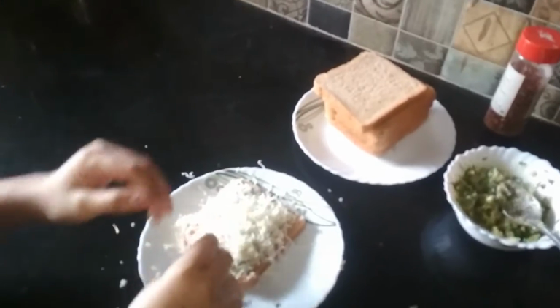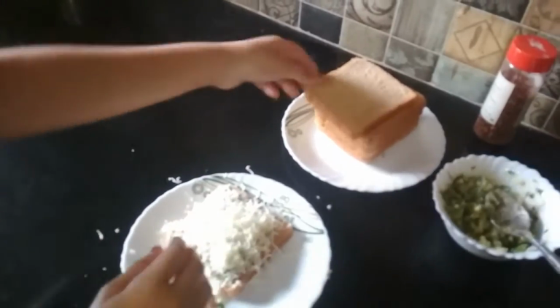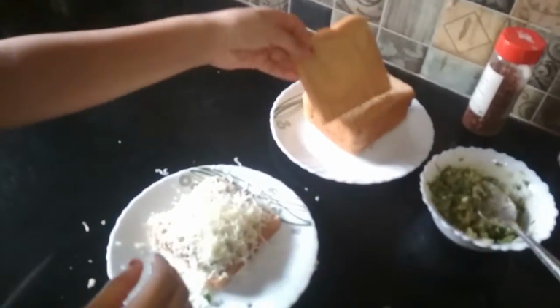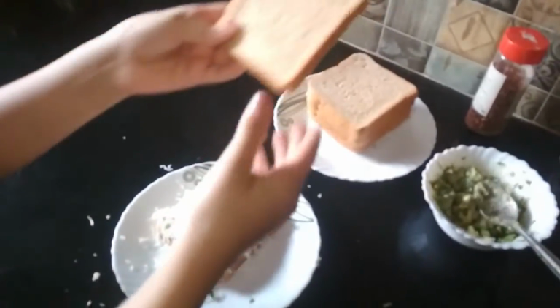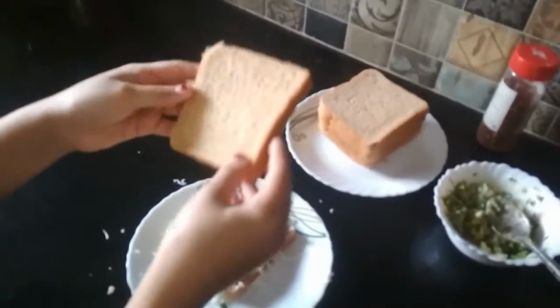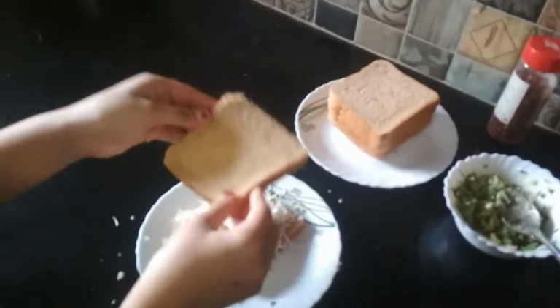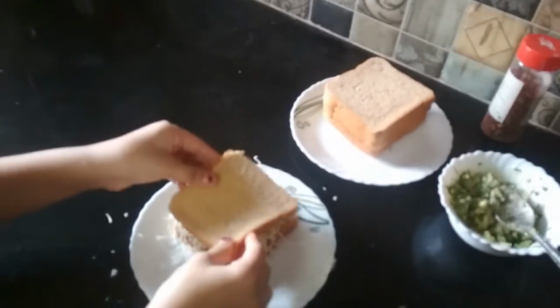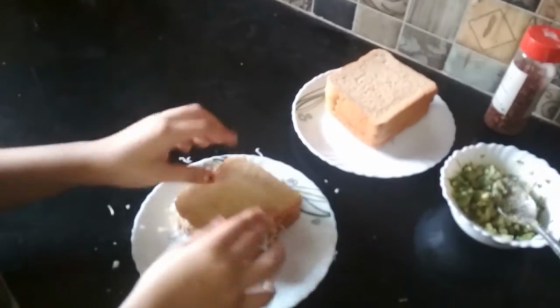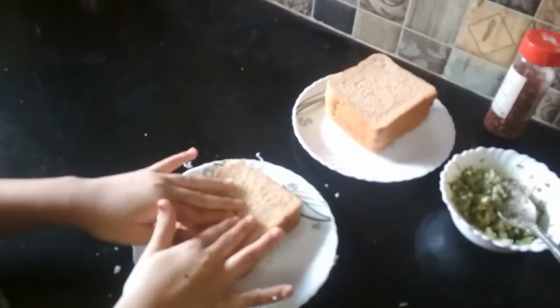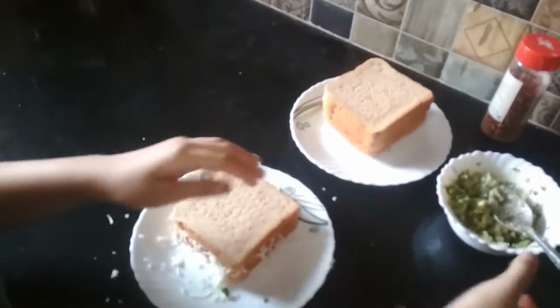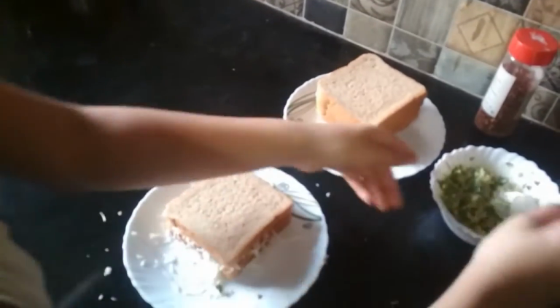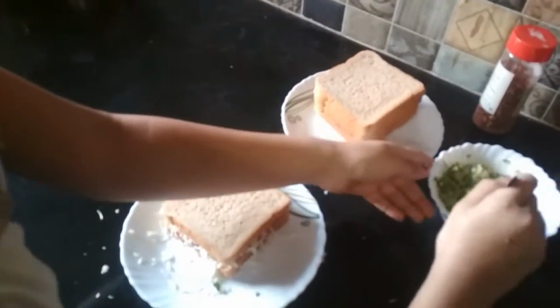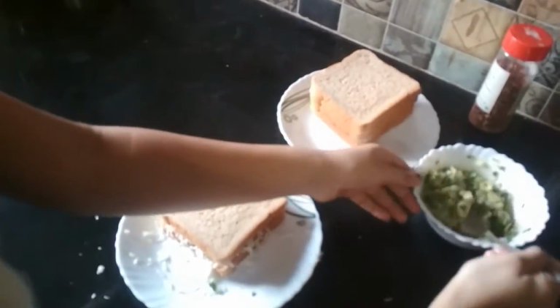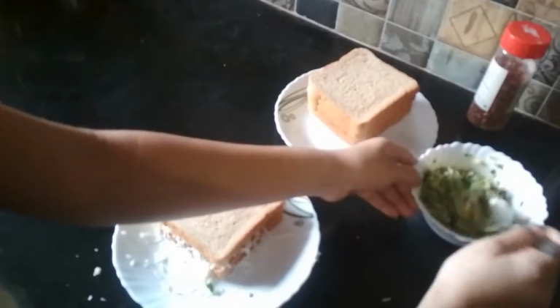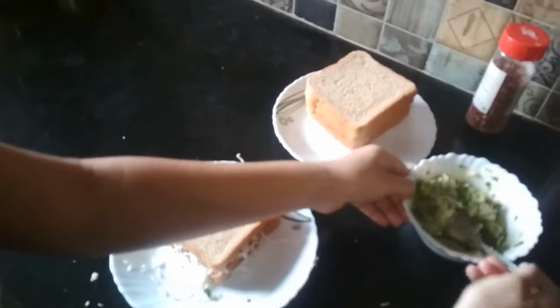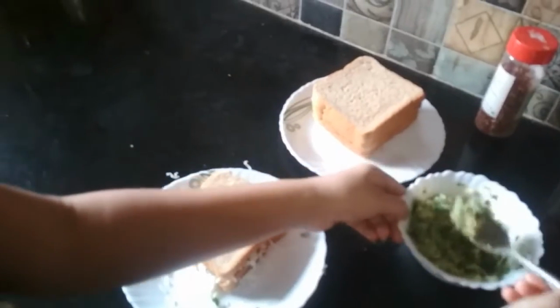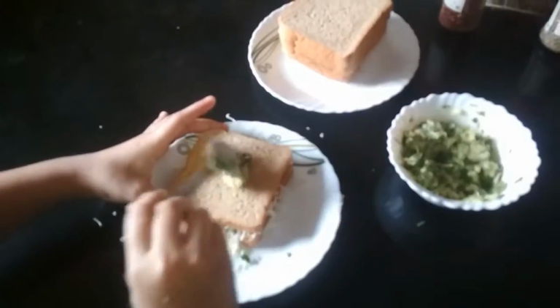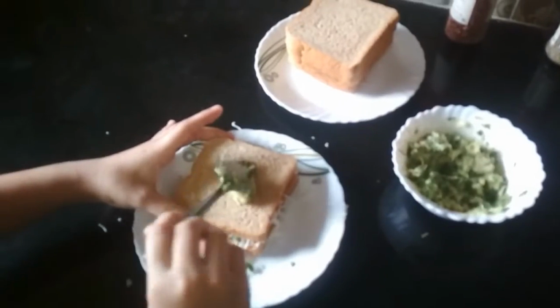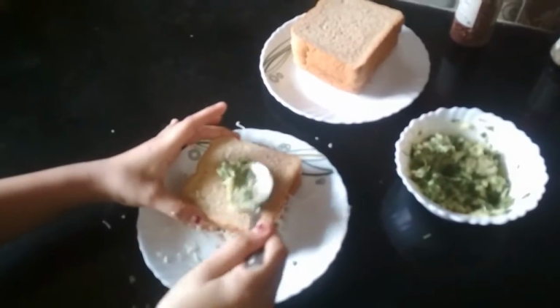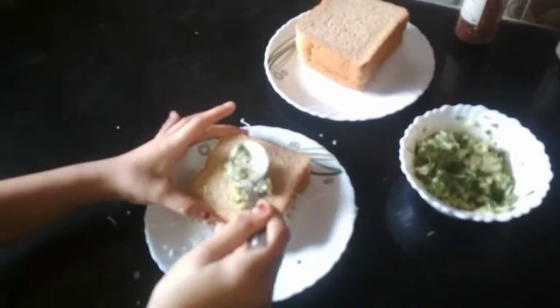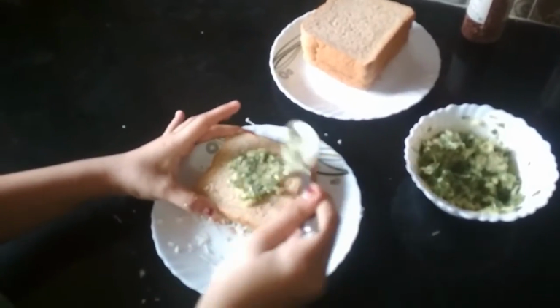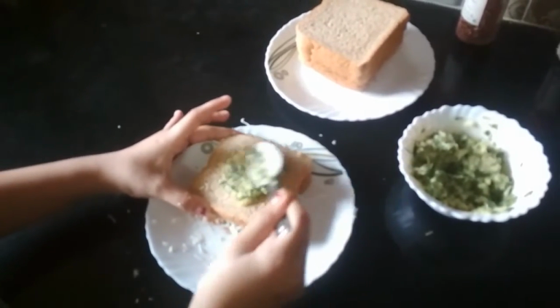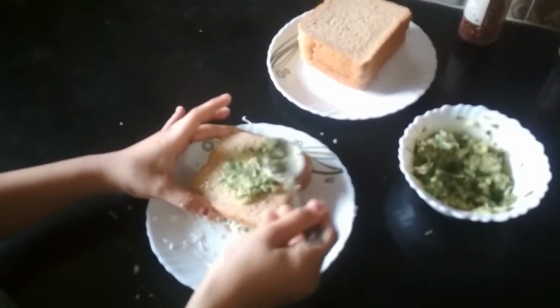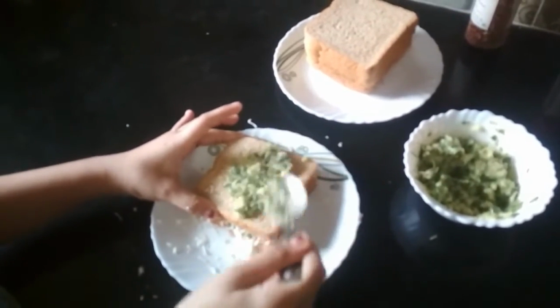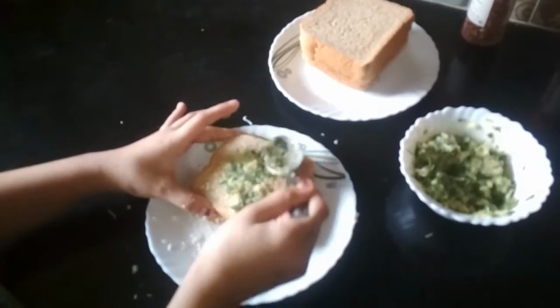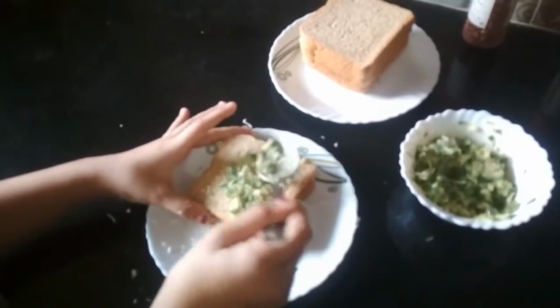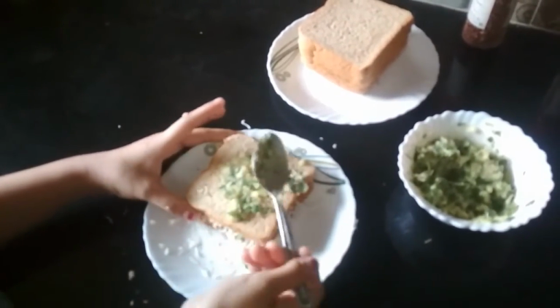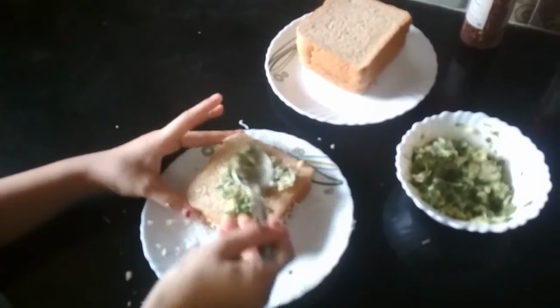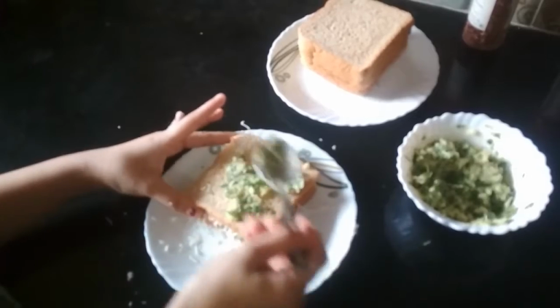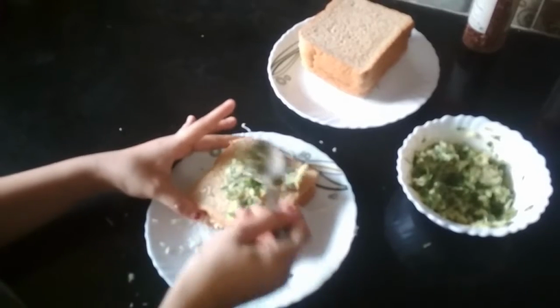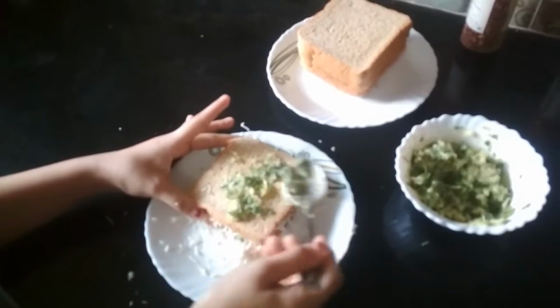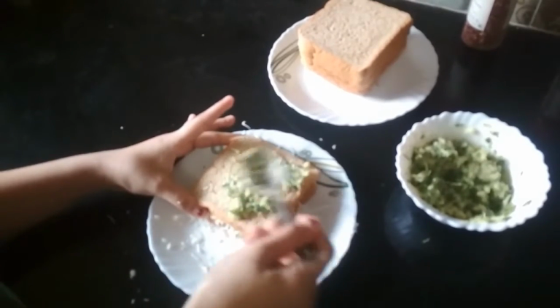Now I am going to add another bread on top and put this mixture on it as well. We are going to apply it on the bread.